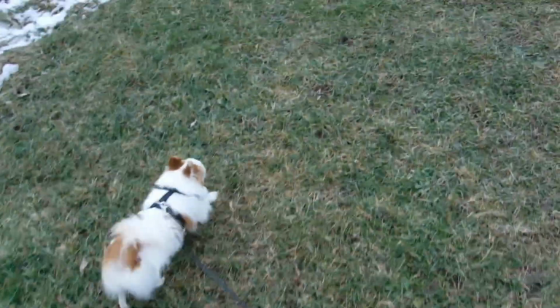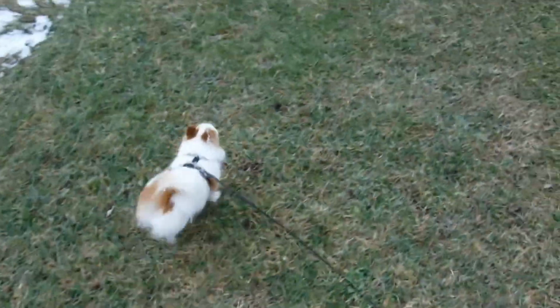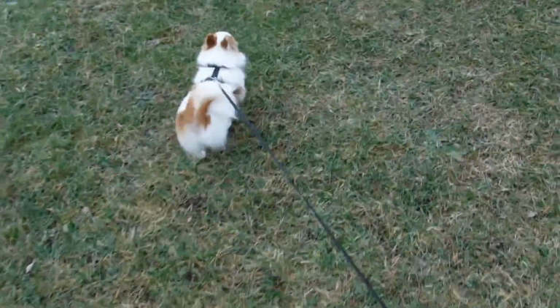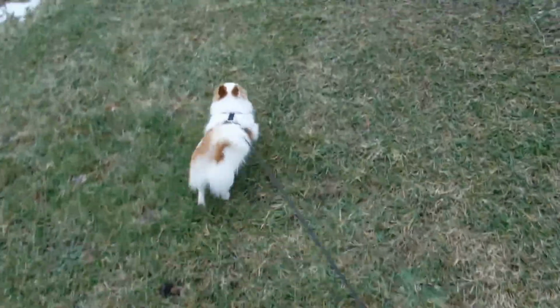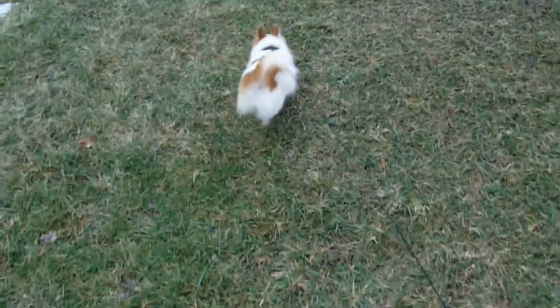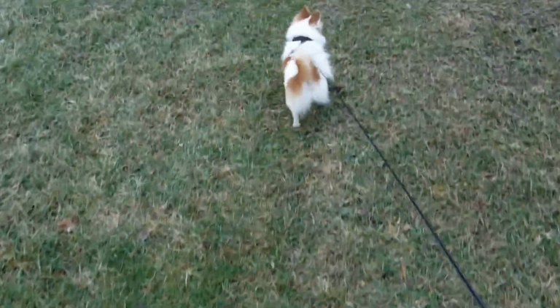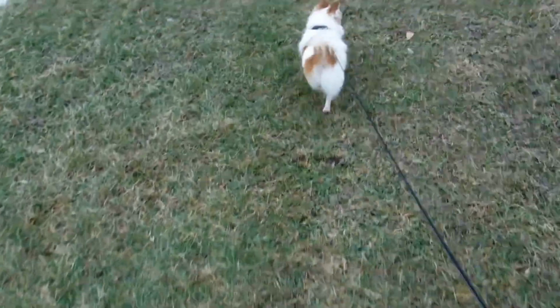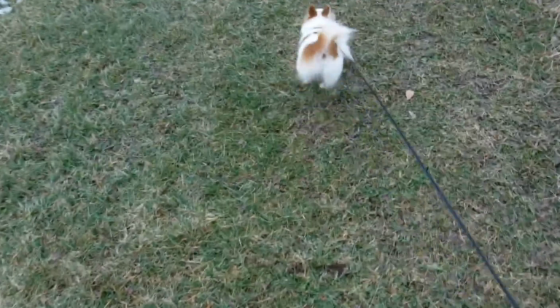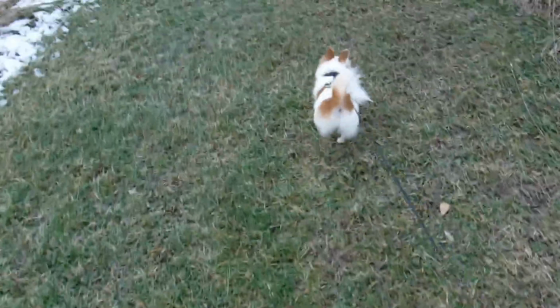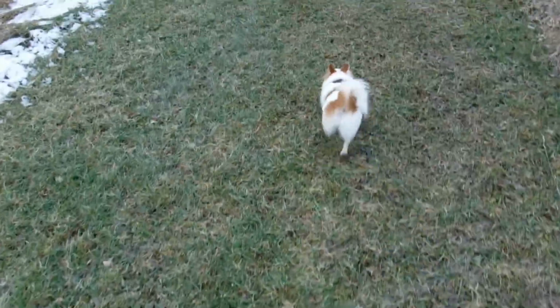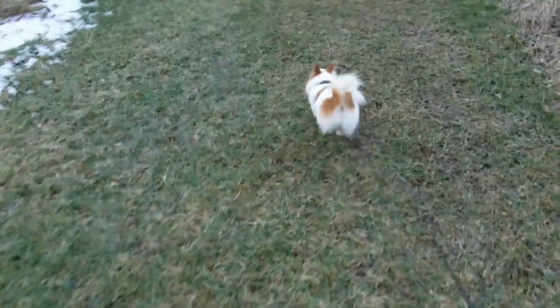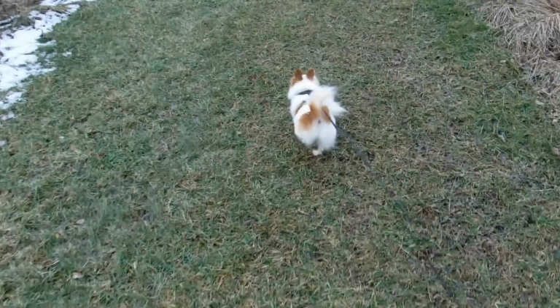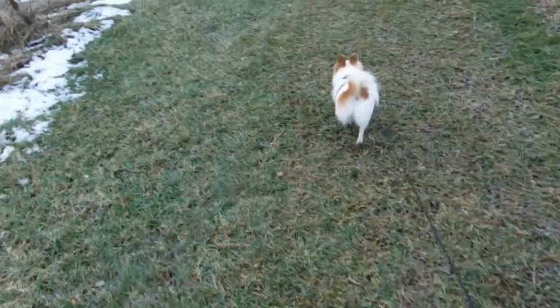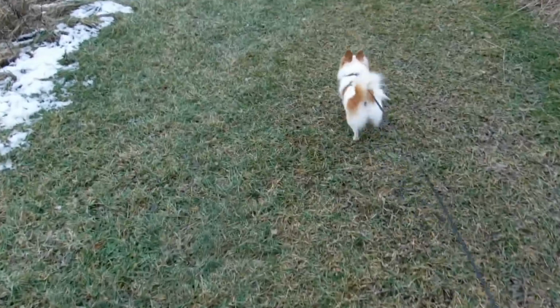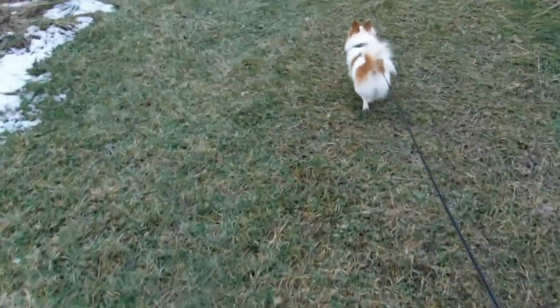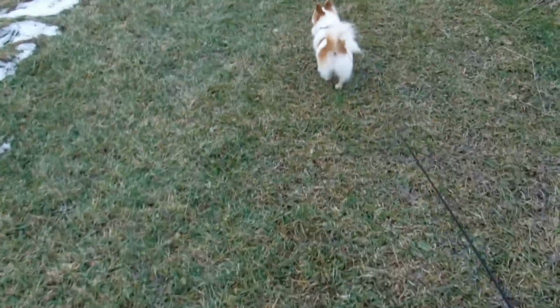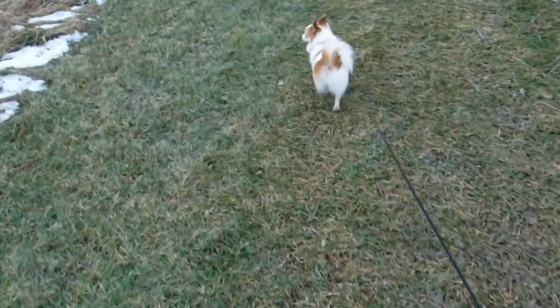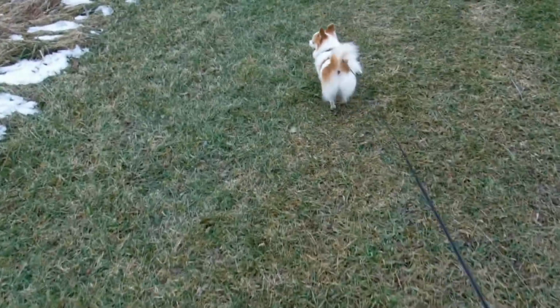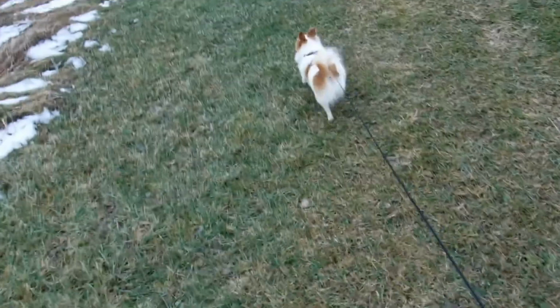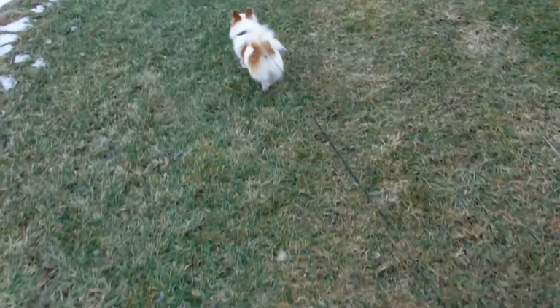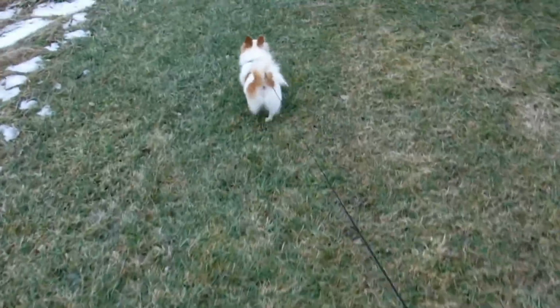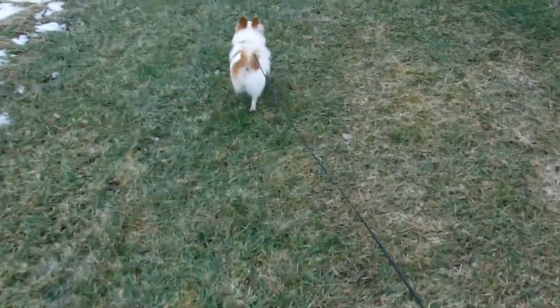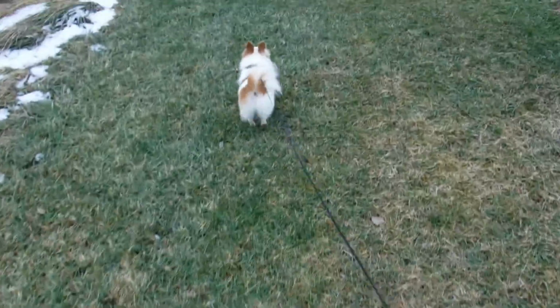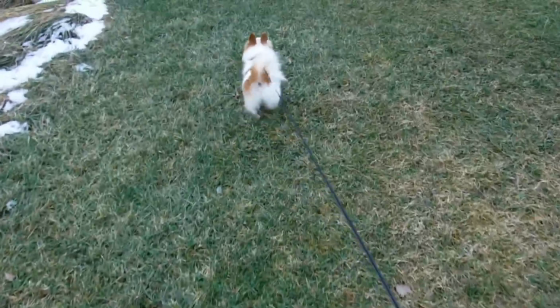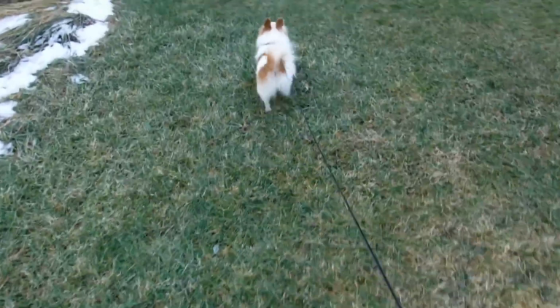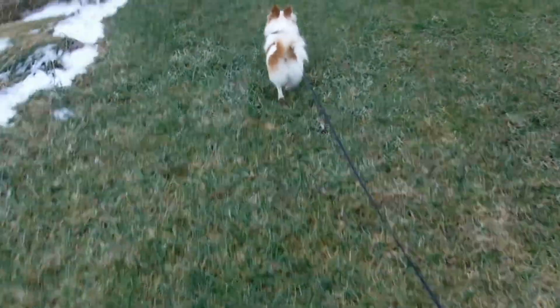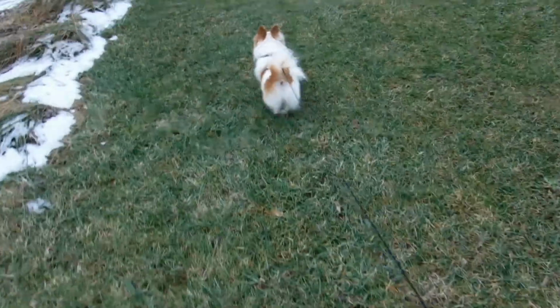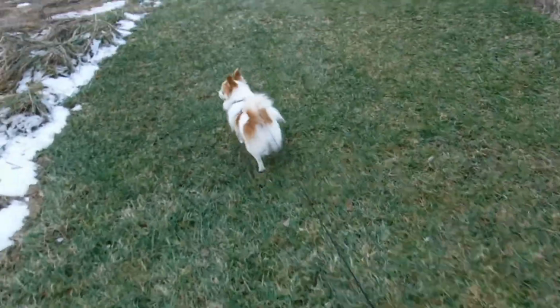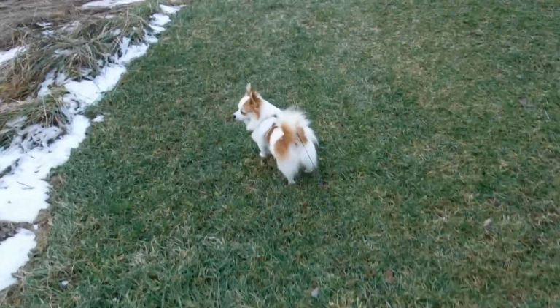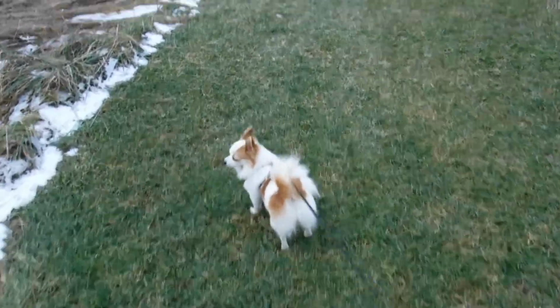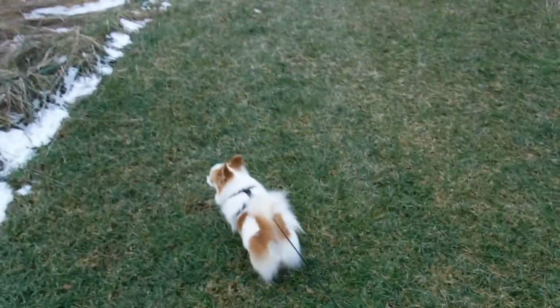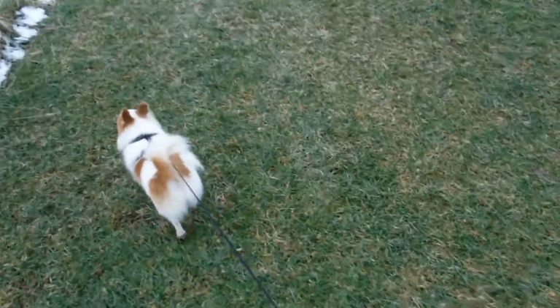Hi guys. I'm out walking Gizzy. I already walked them out here and I took them all the way back to the house to go get my camera and I'm coming back out because I want to show you guys something.